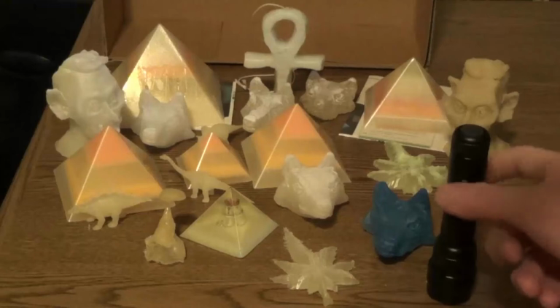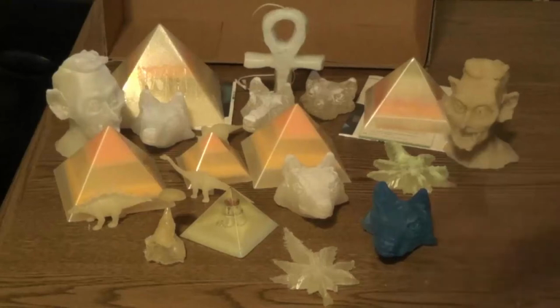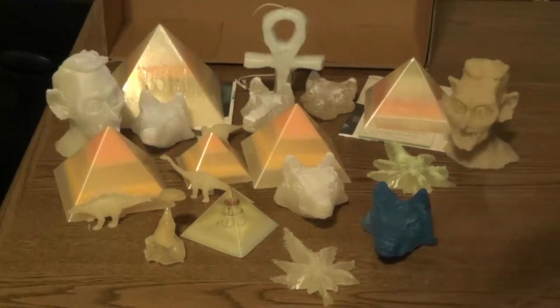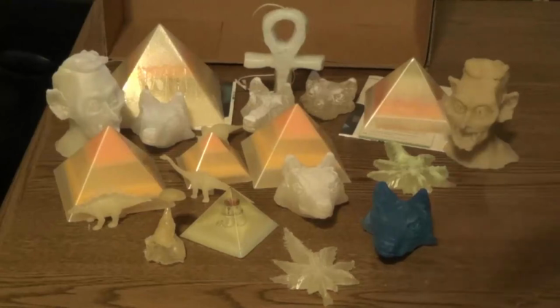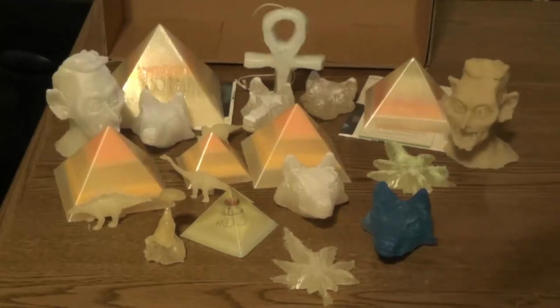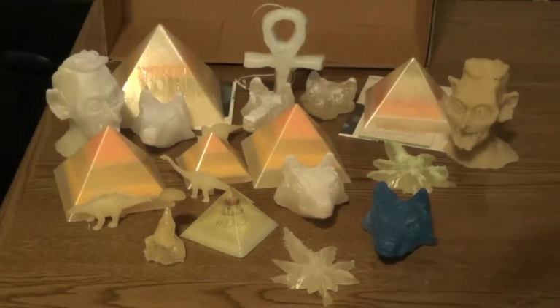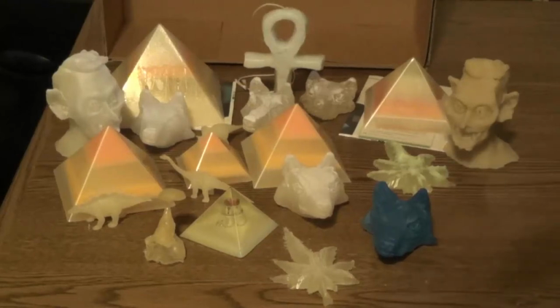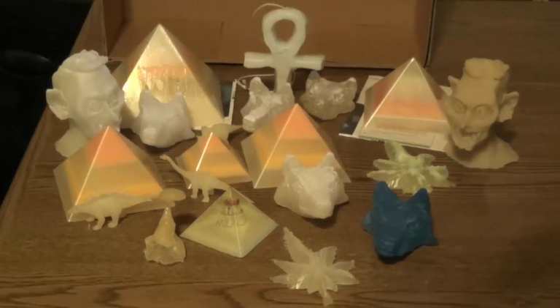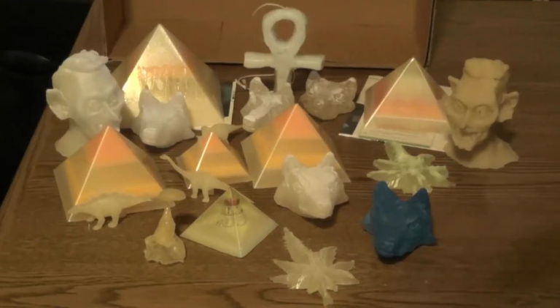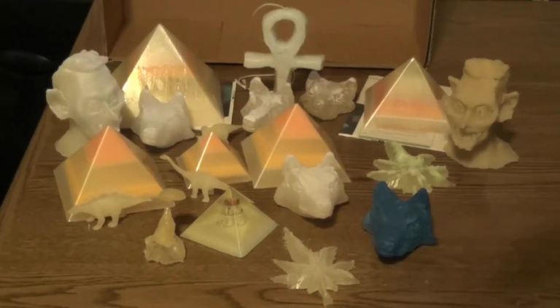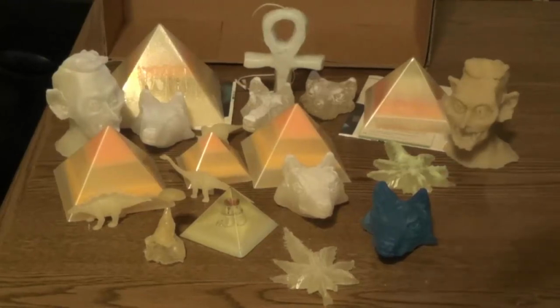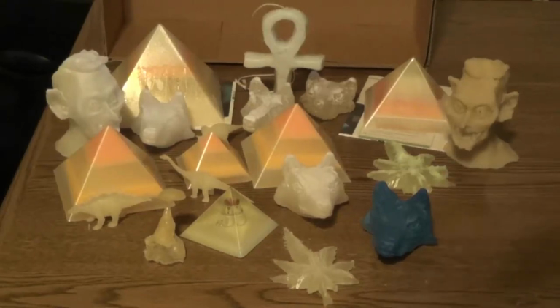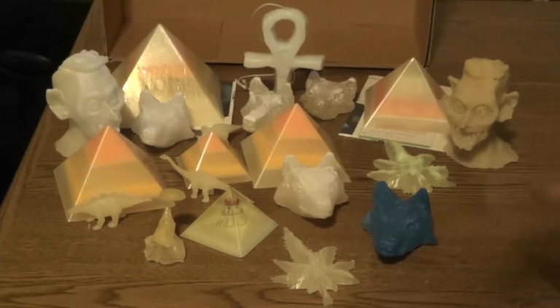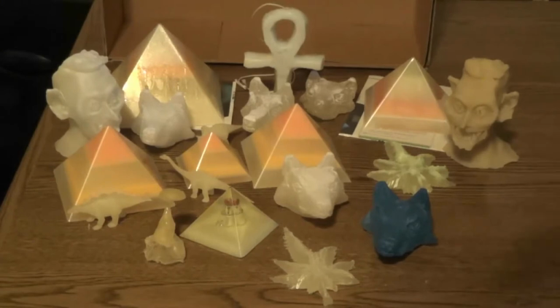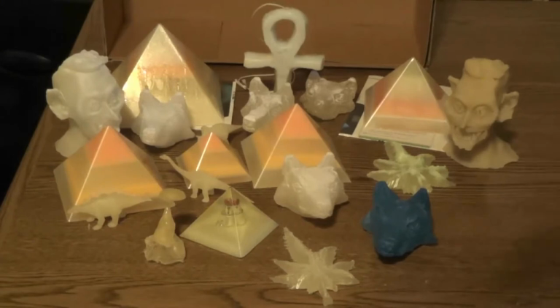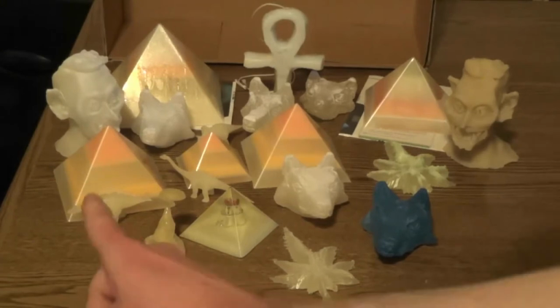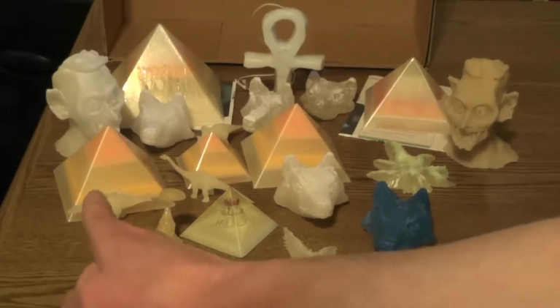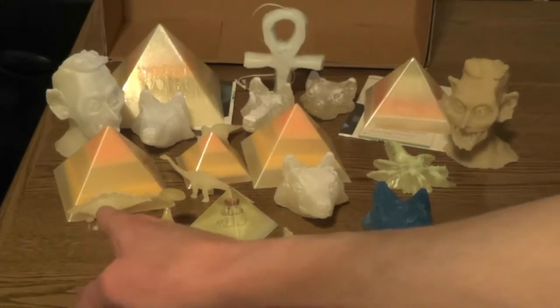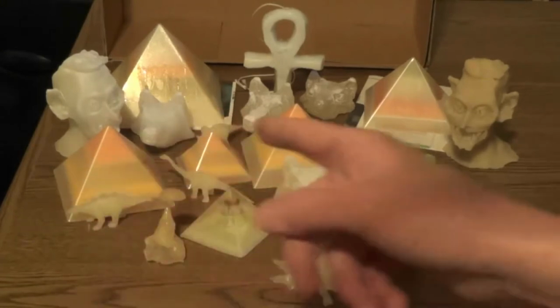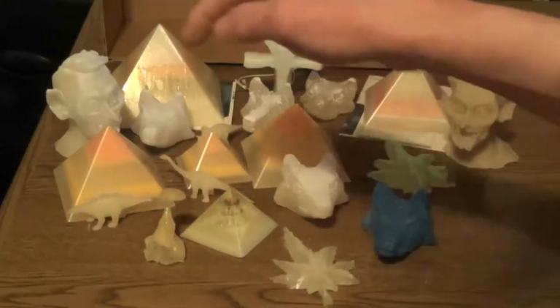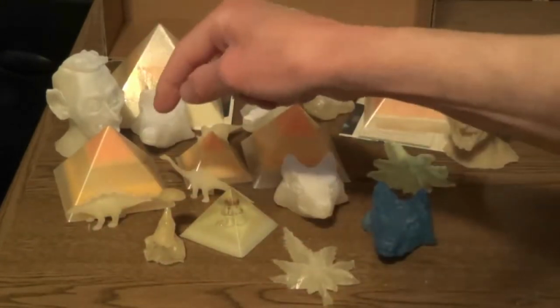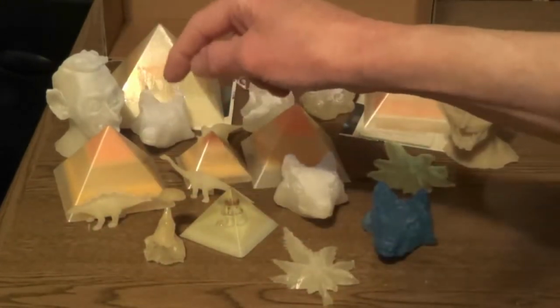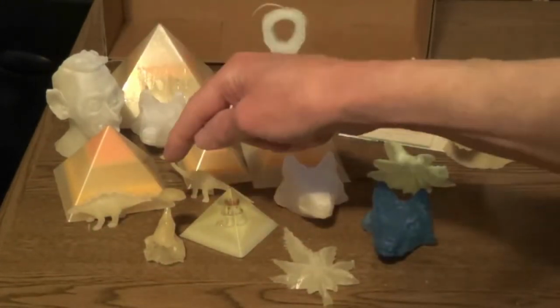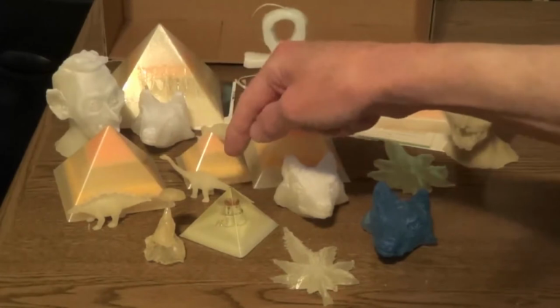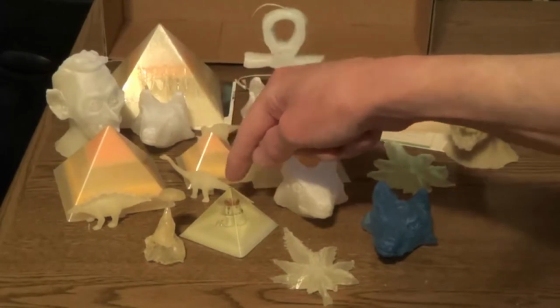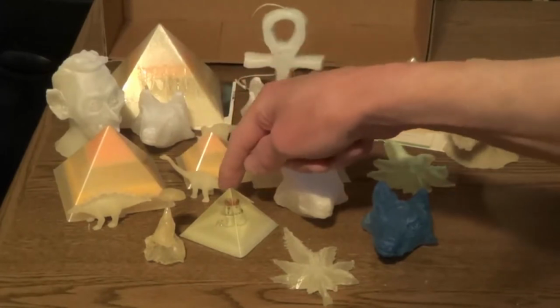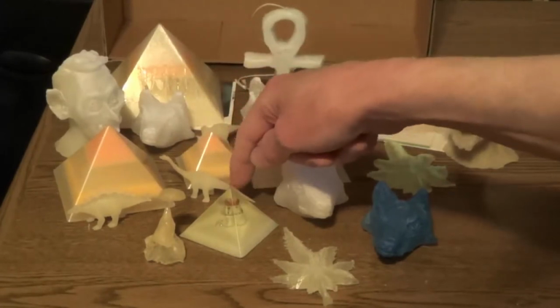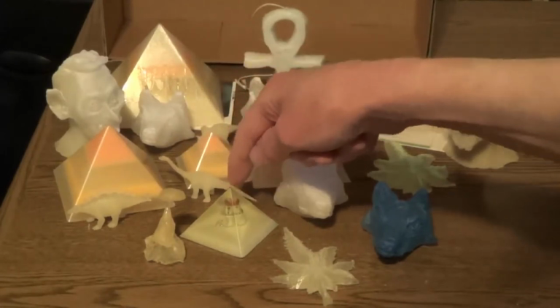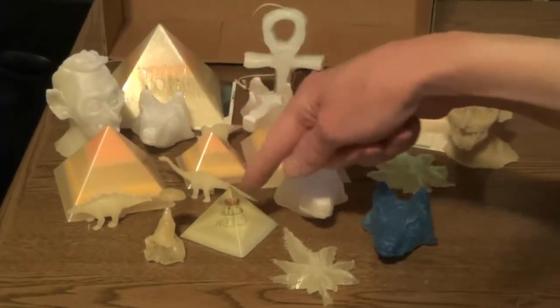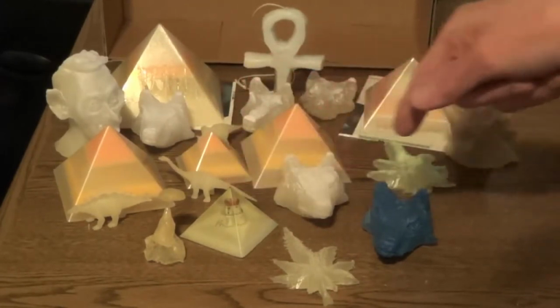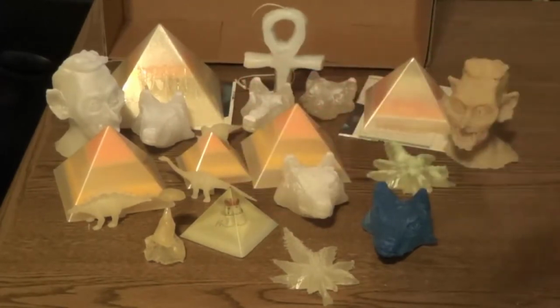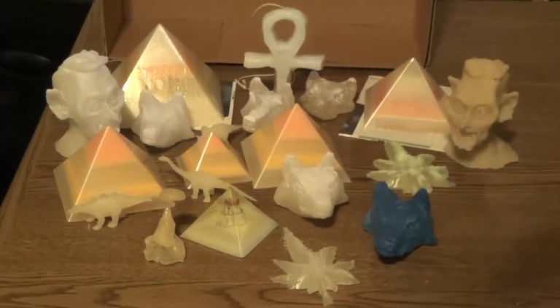Good morning. I'm Leland Green. I'm the glow-in-the-dark man. These are some things I made. I did not make the dinosaurs, okay? I want to compare commercial-grade glow plastic with my products.